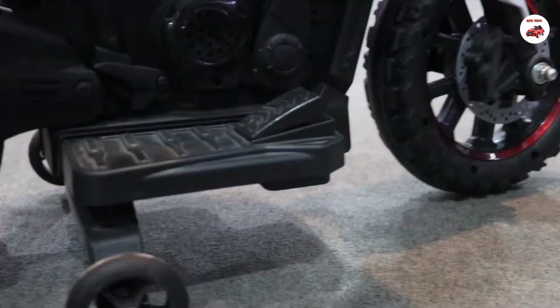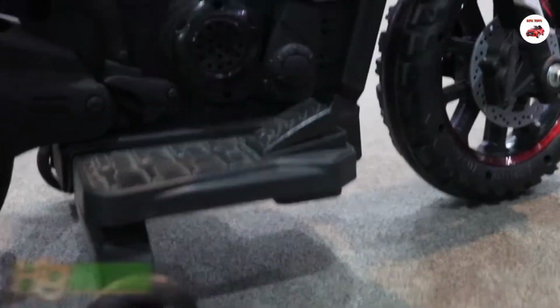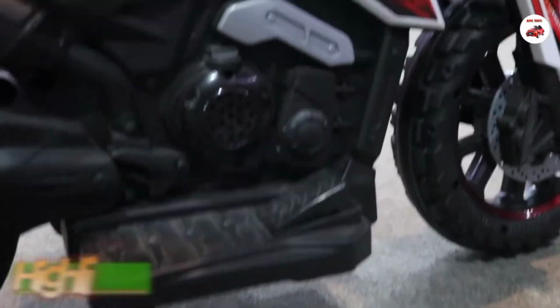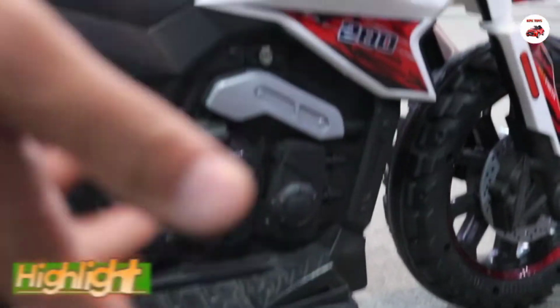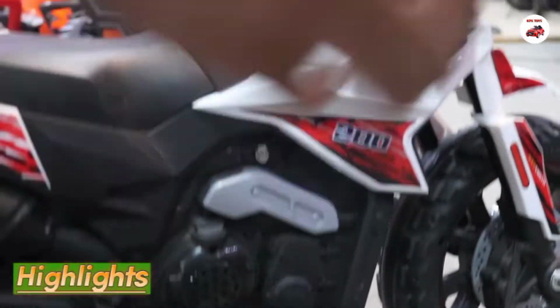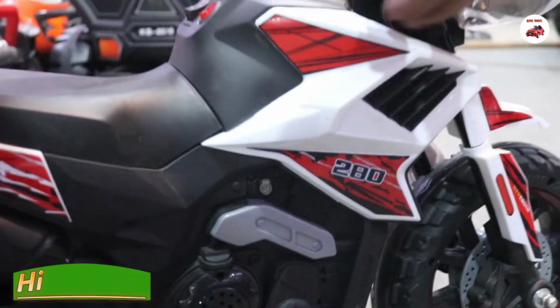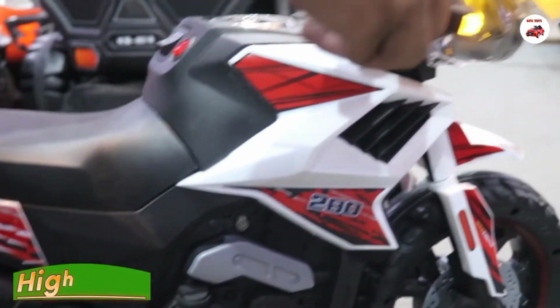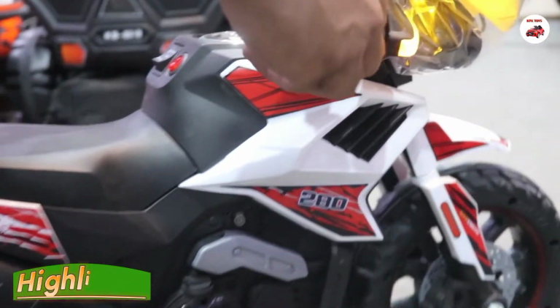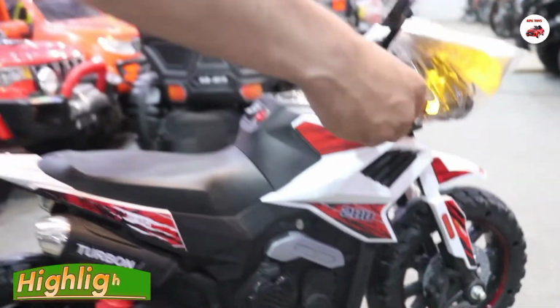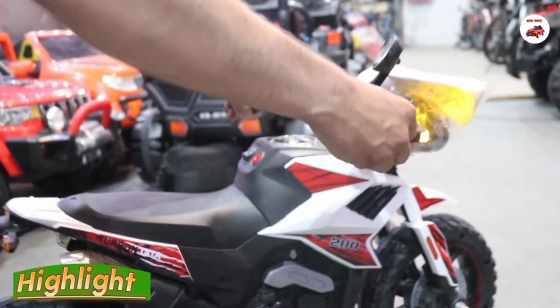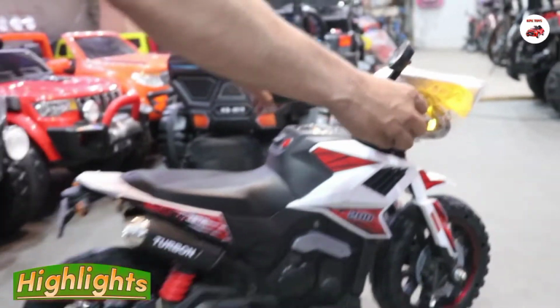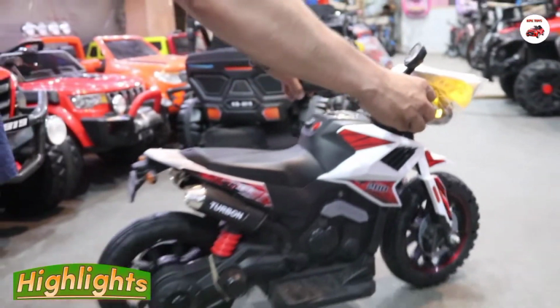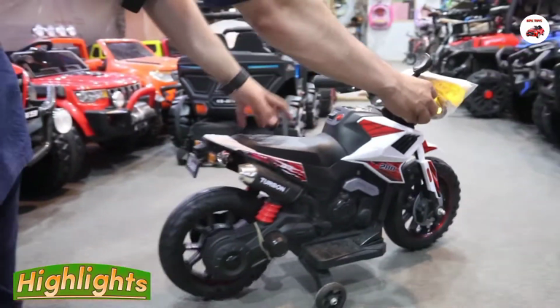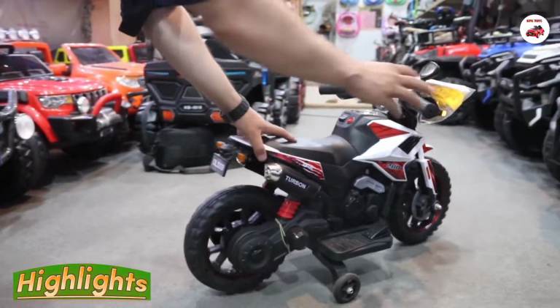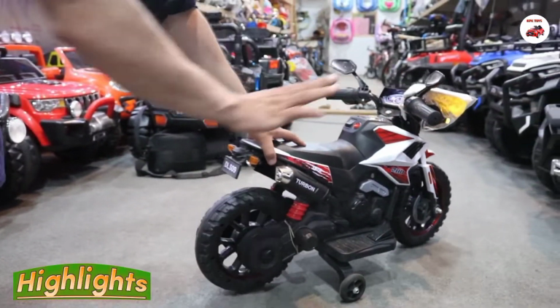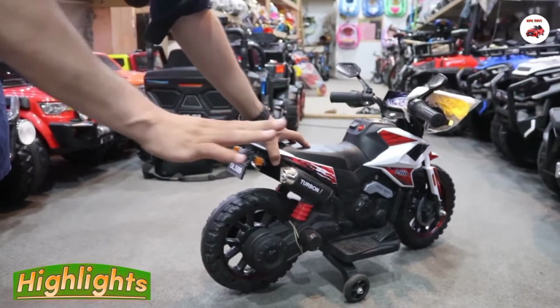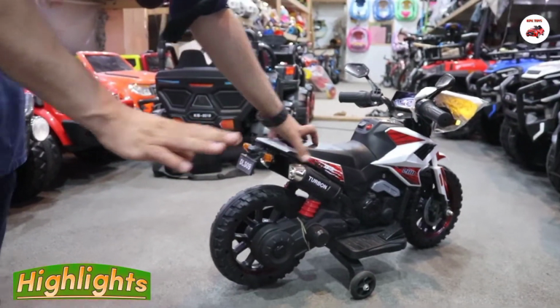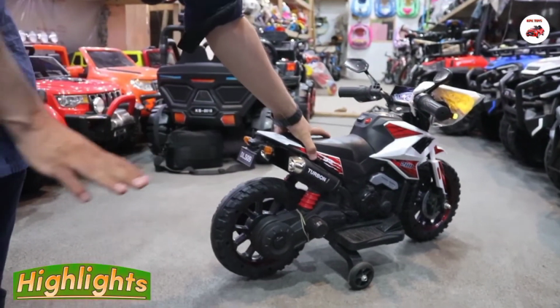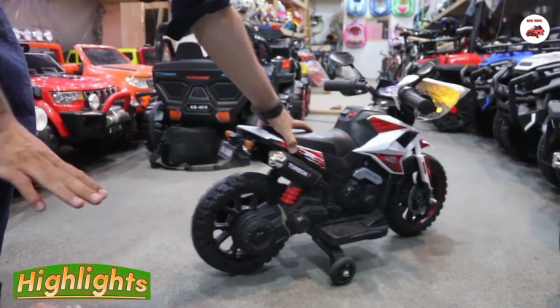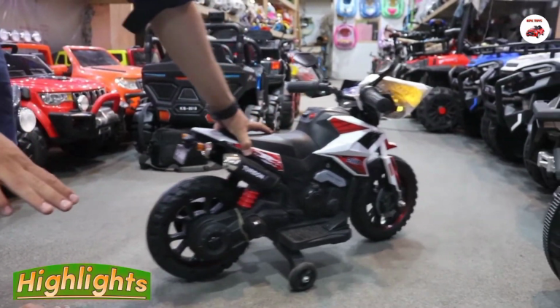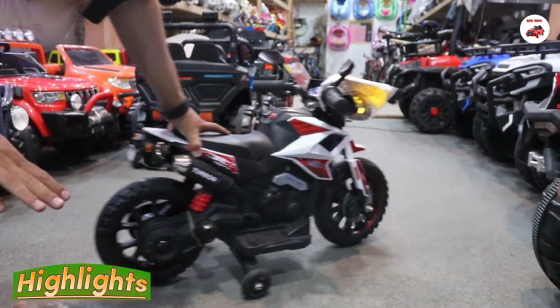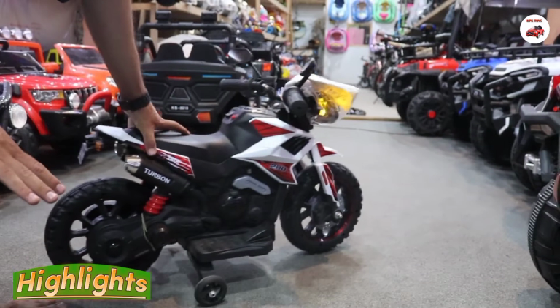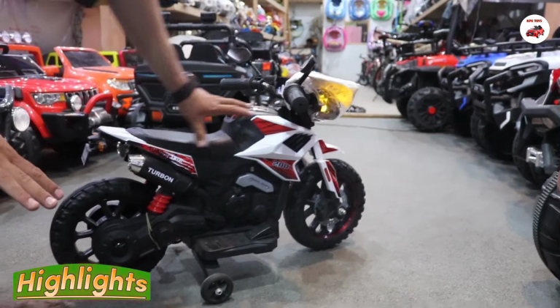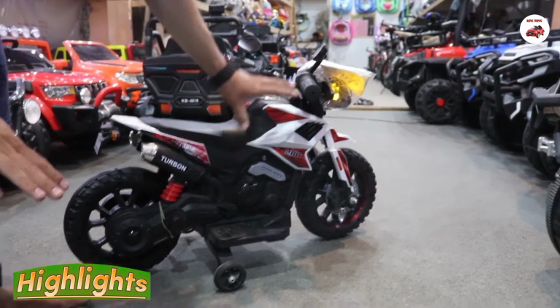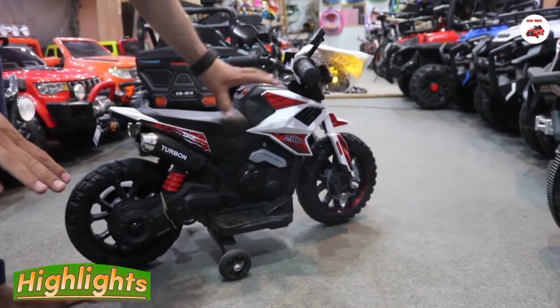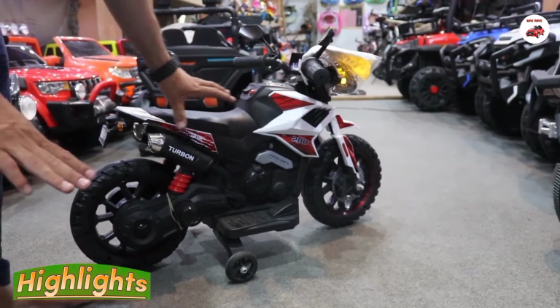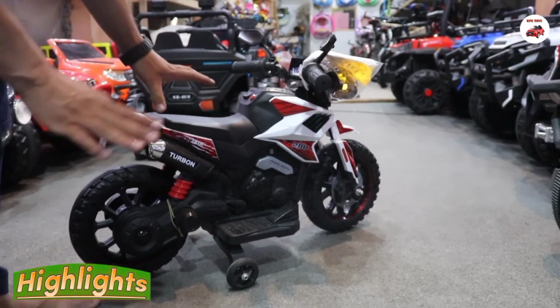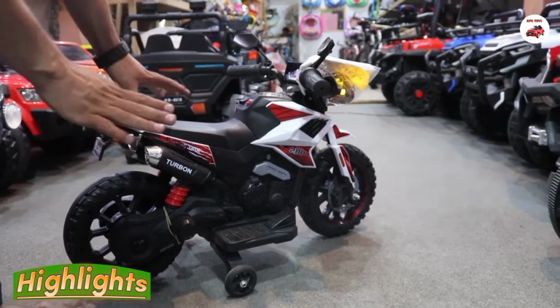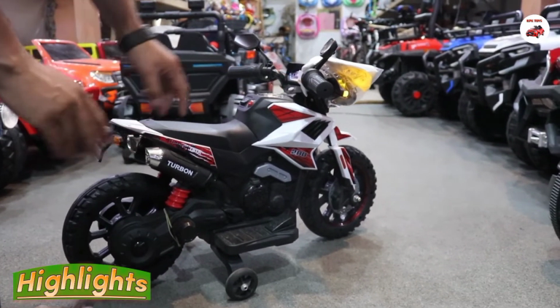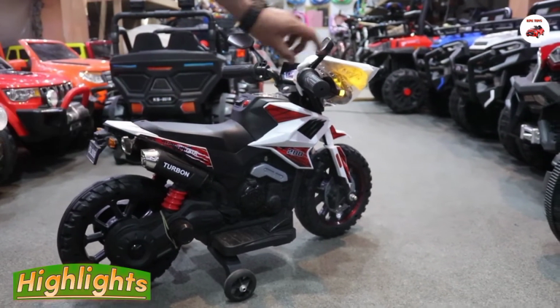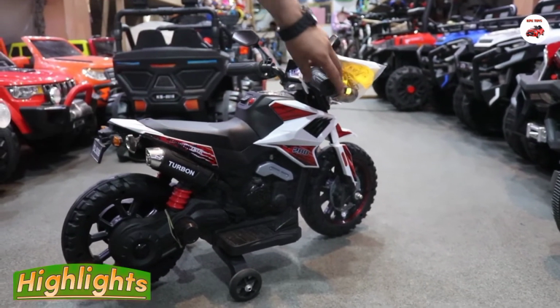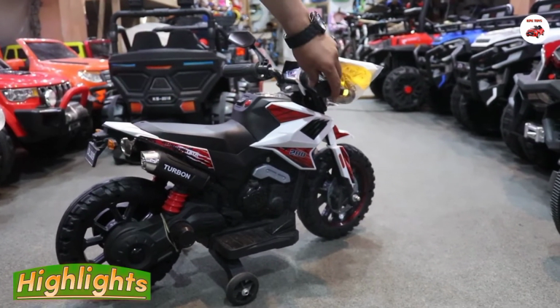Look at this speed. It's very high speed and it's blue and black color at max.